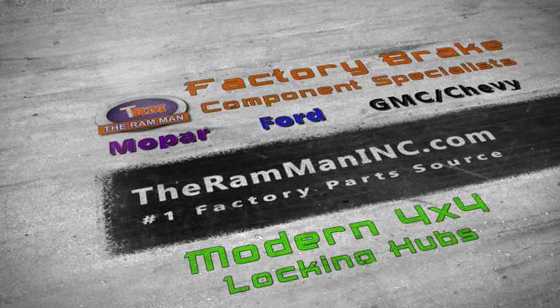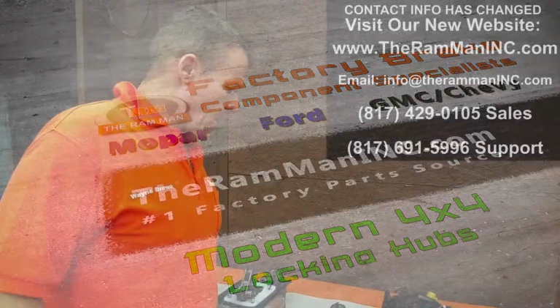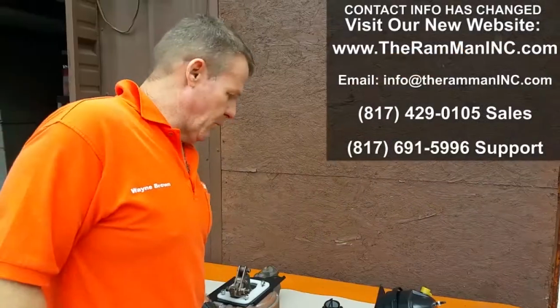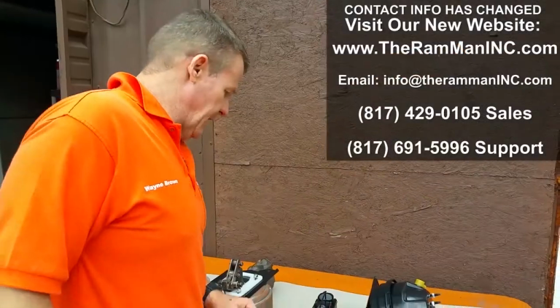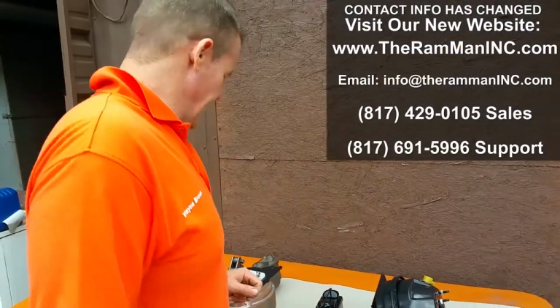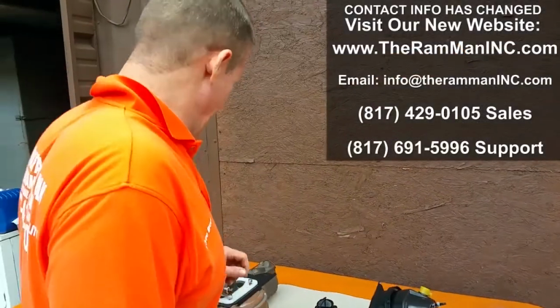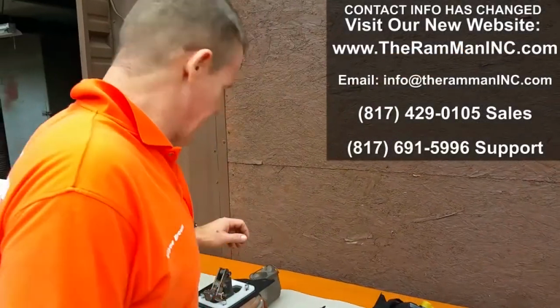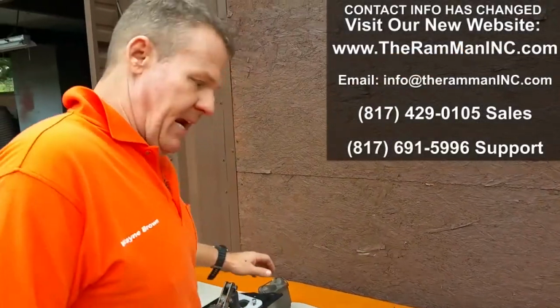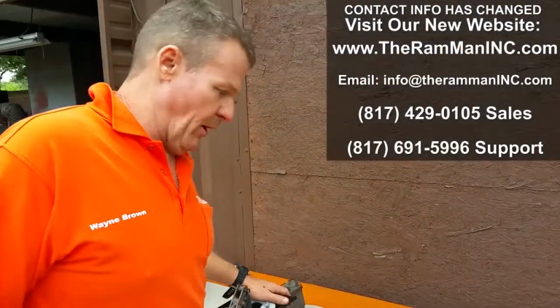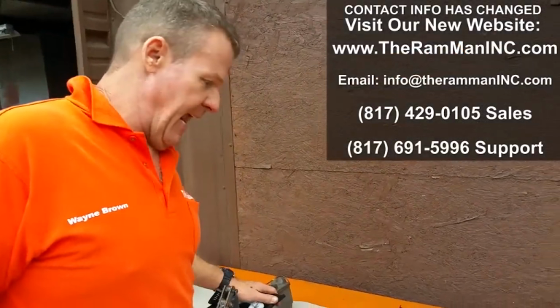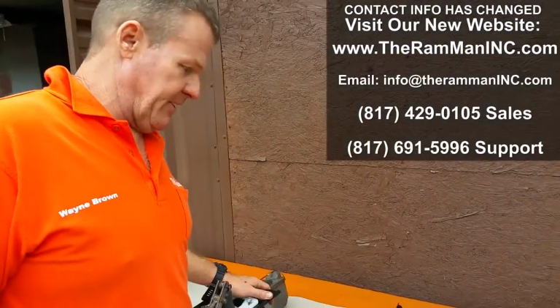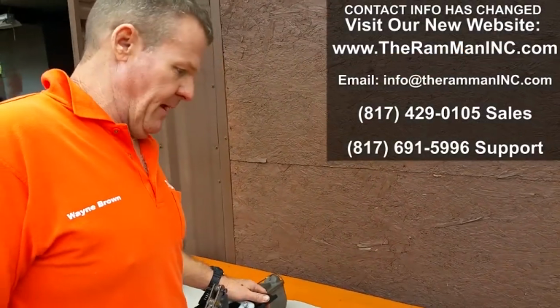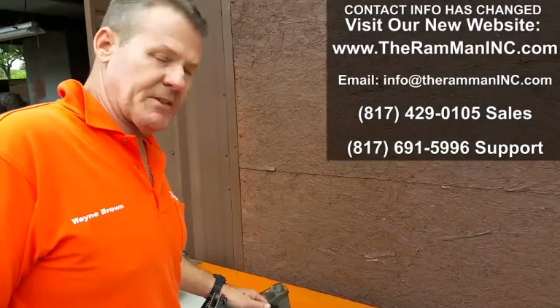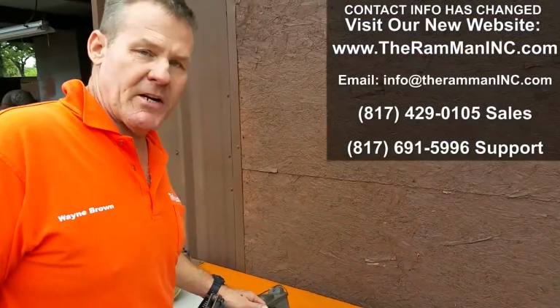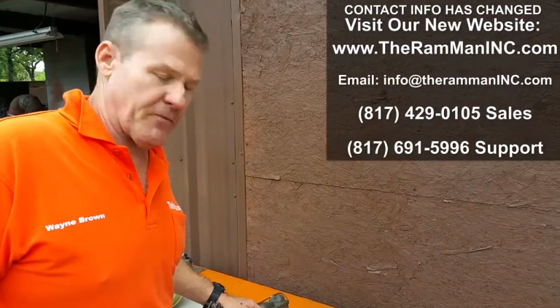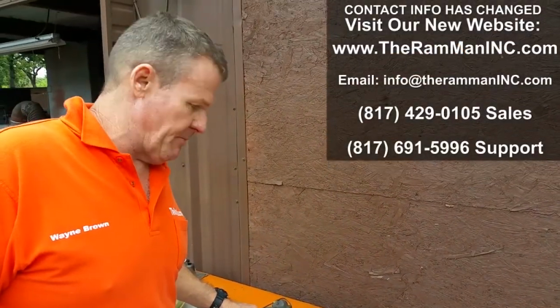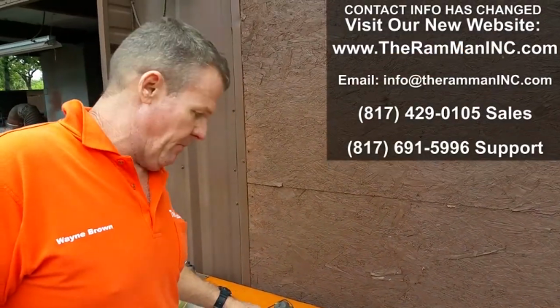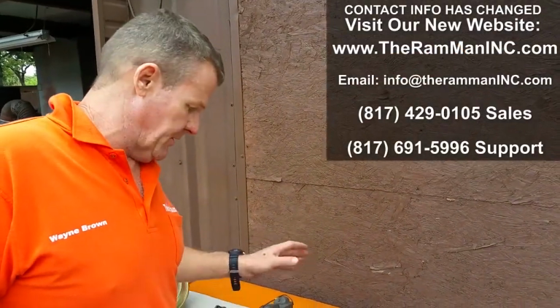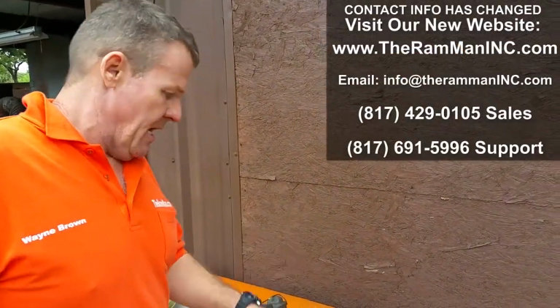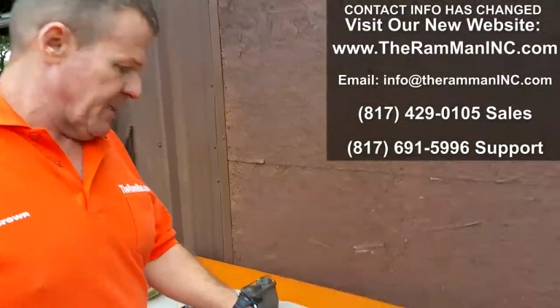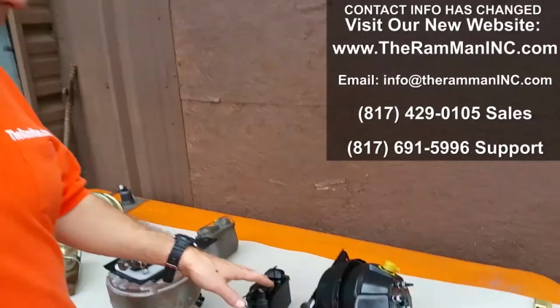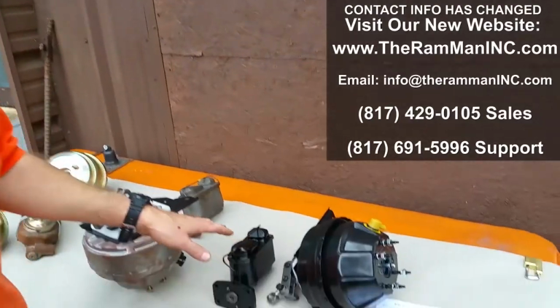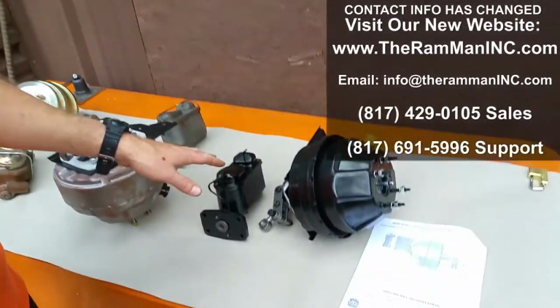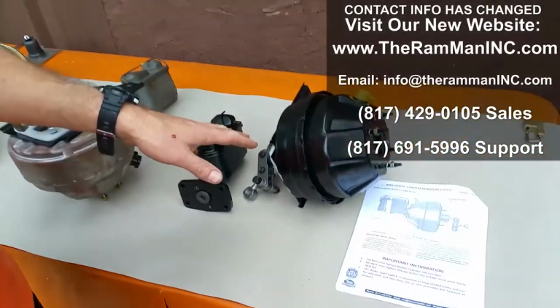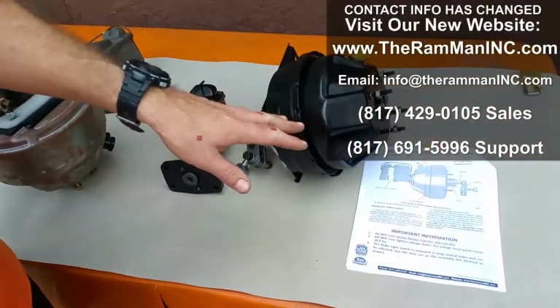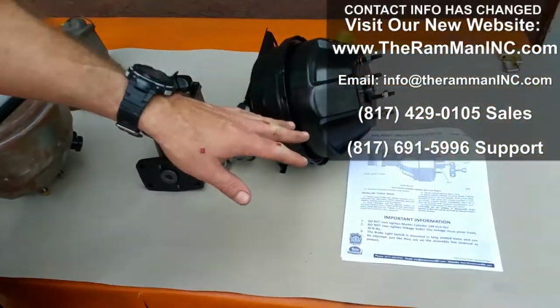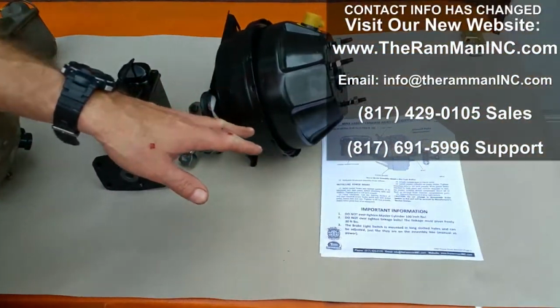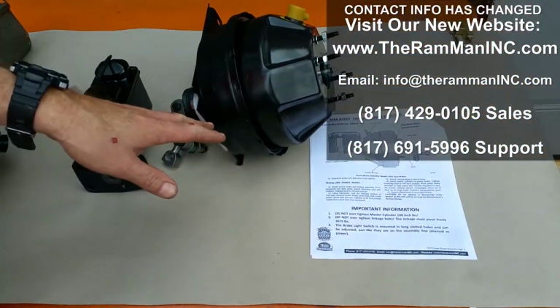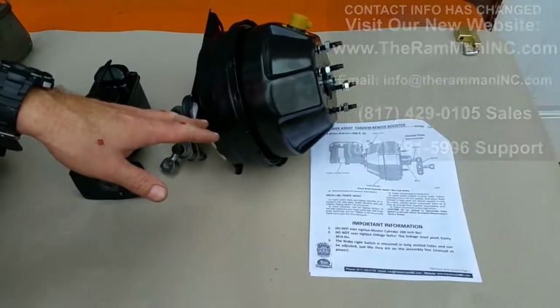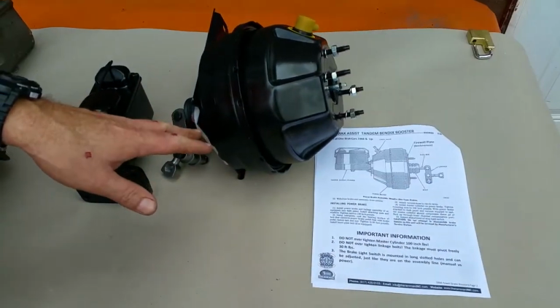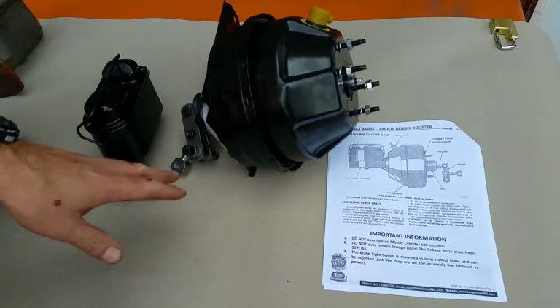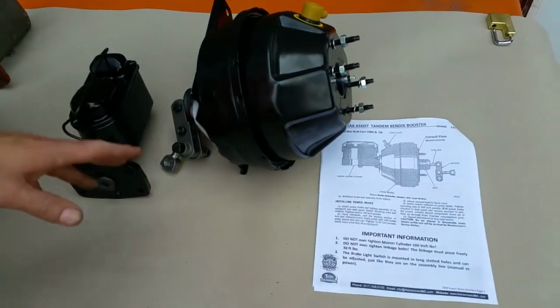Wayne Brown here, the Ram Man, Brake Answer Man, especially for the Mopars. Today I wanted to talk about the second generation power units.